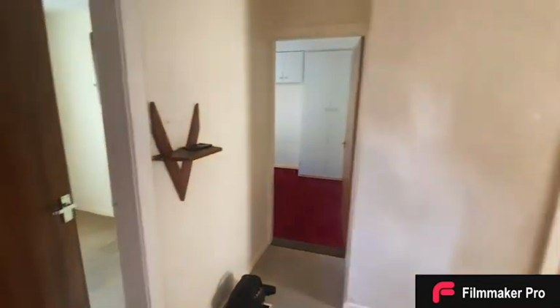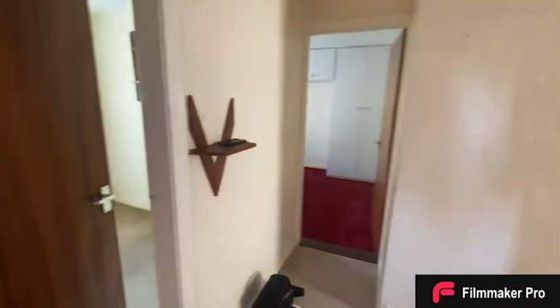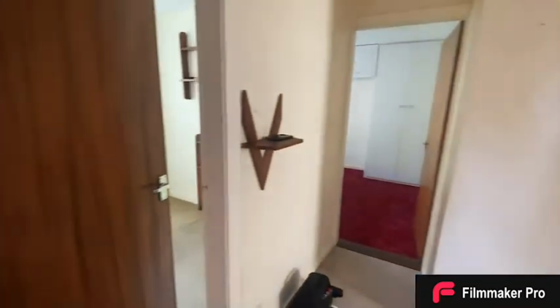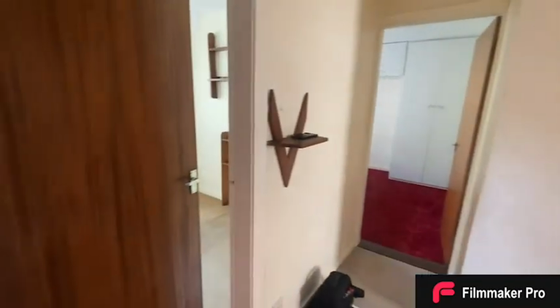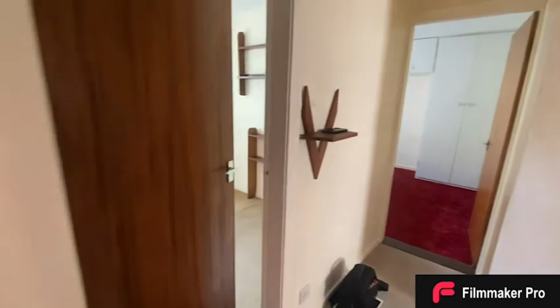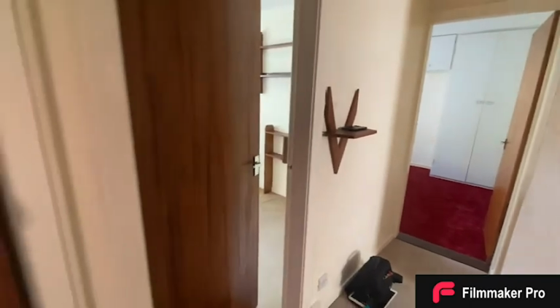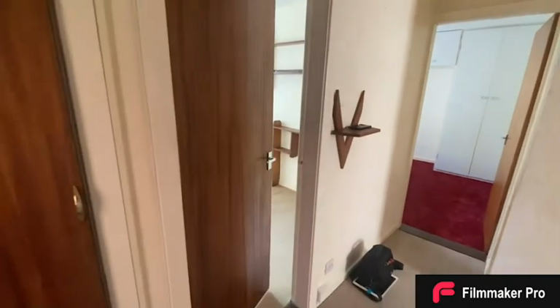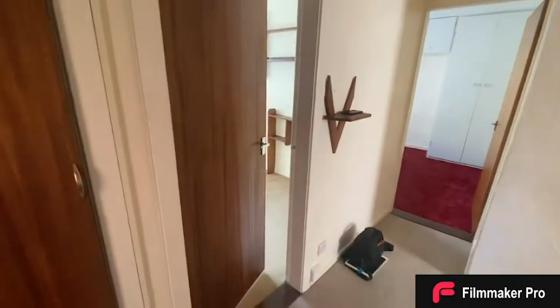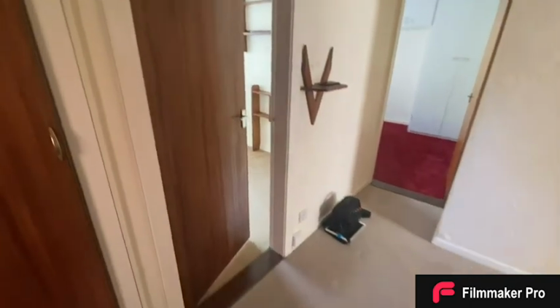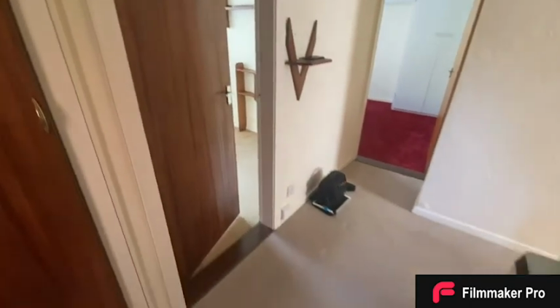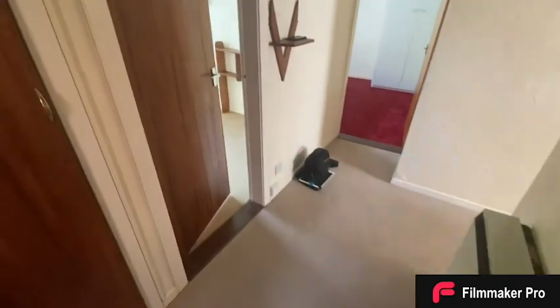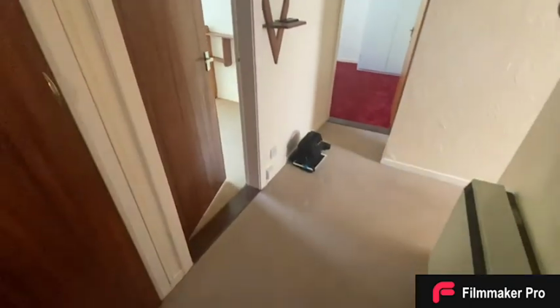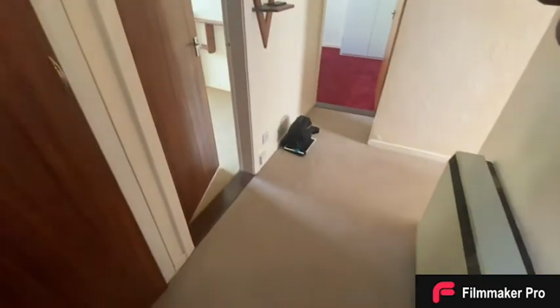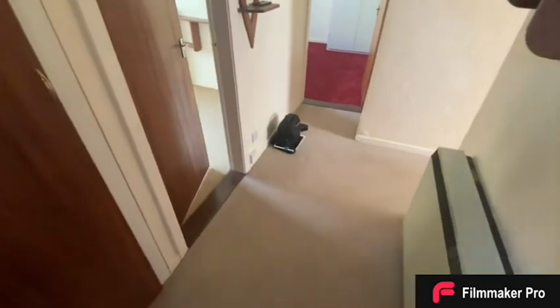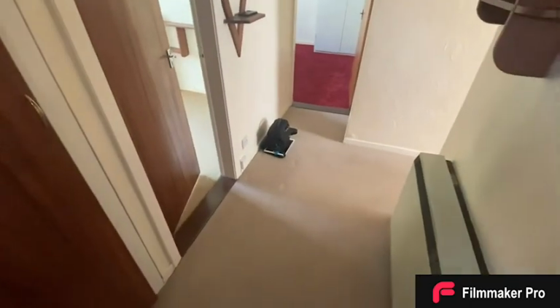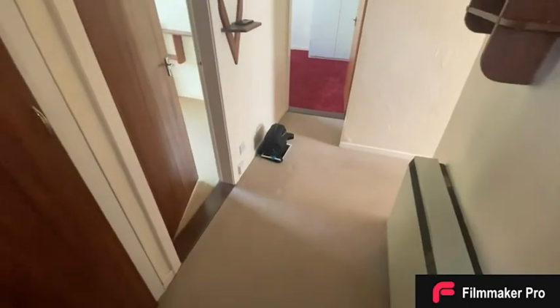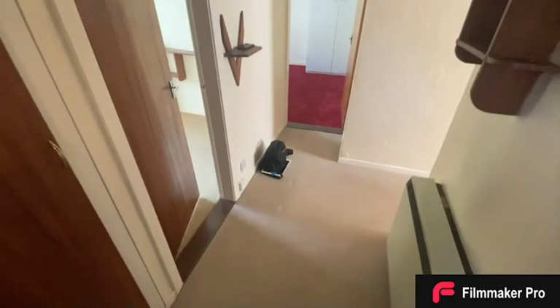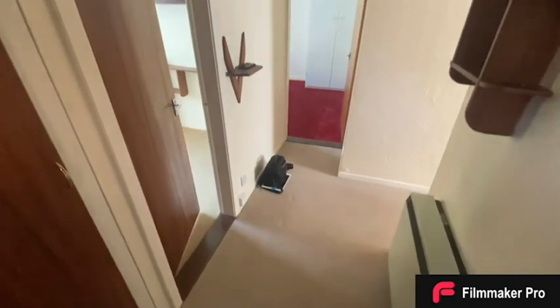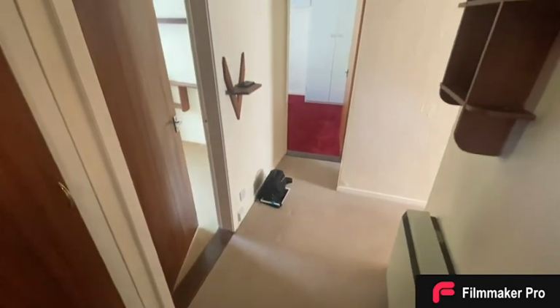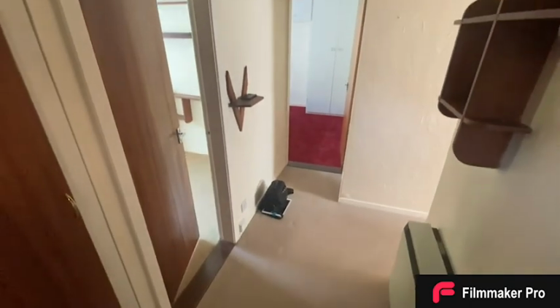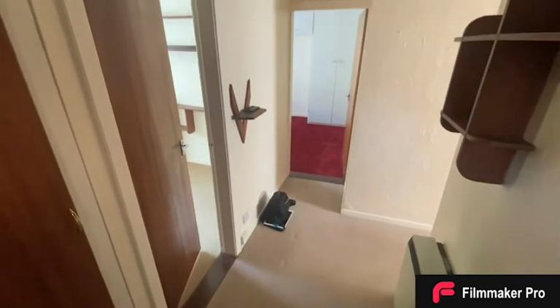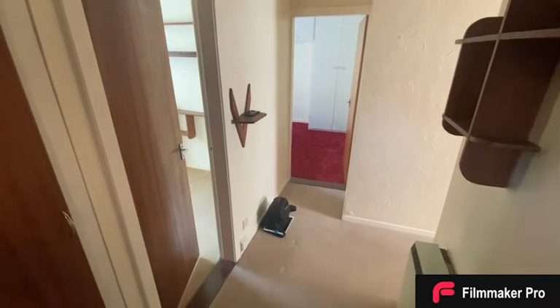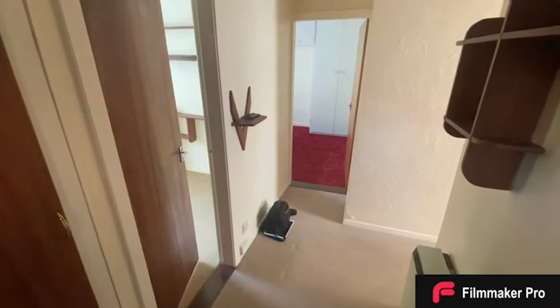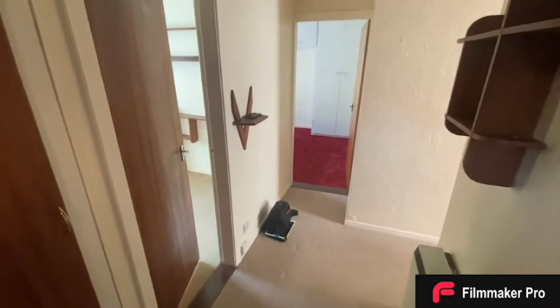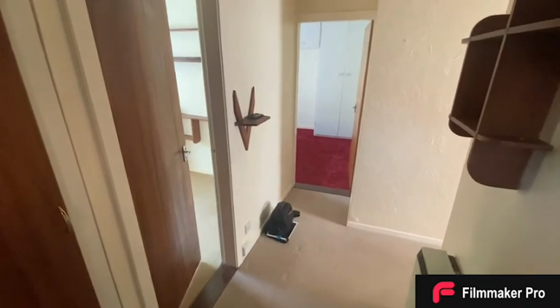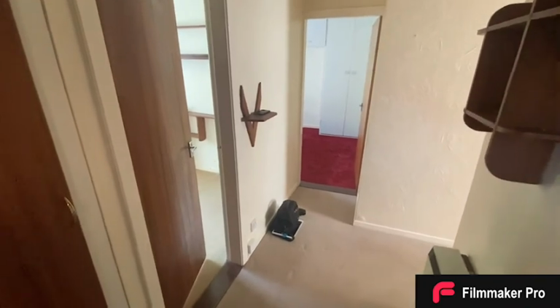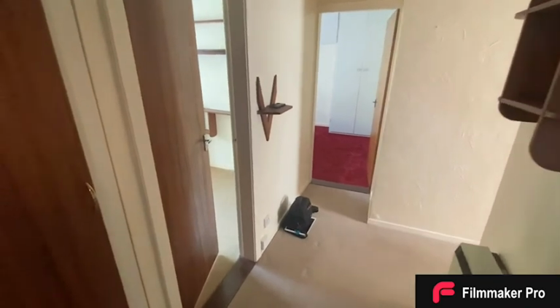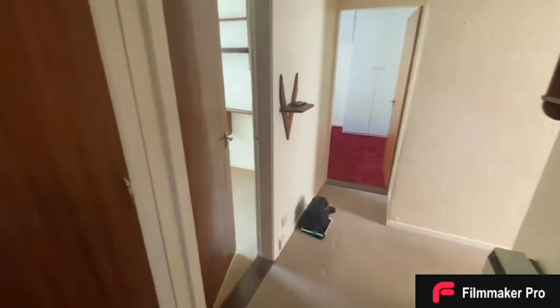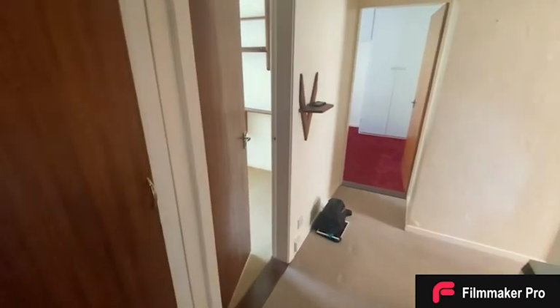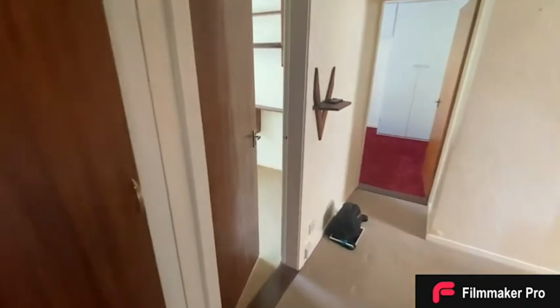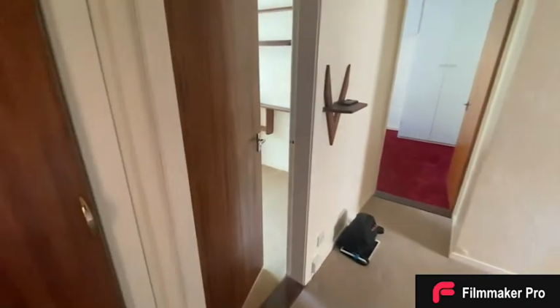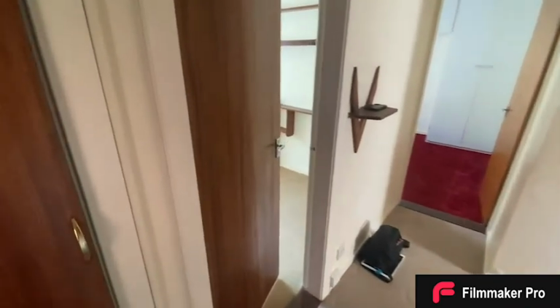As we come in we enter a good size entrance hall with doors to the rooms. We'll start by going left to right.